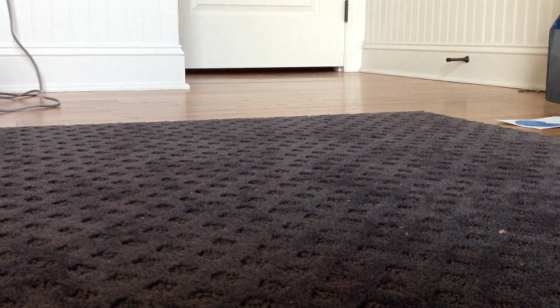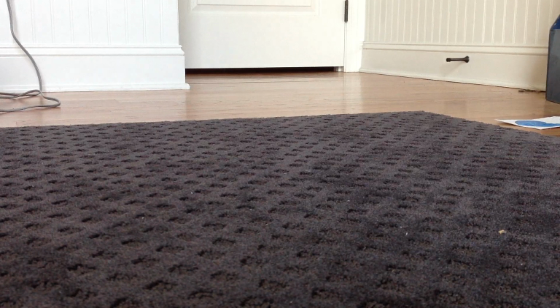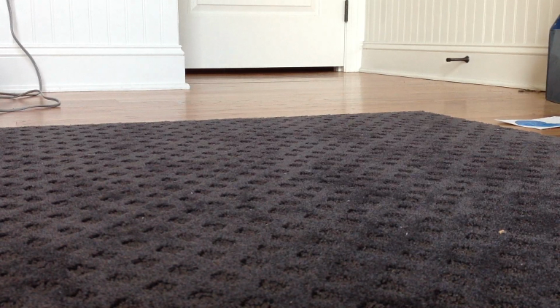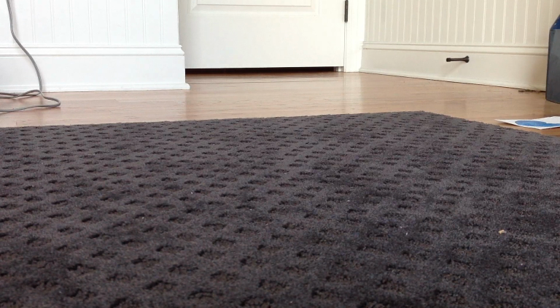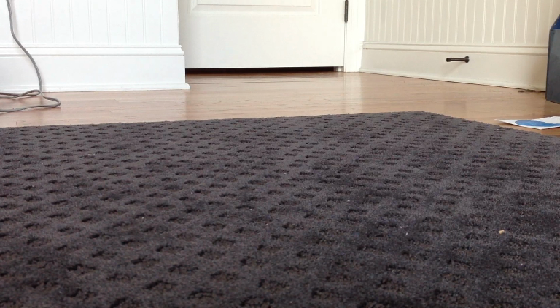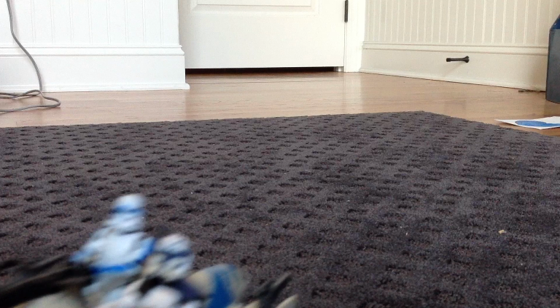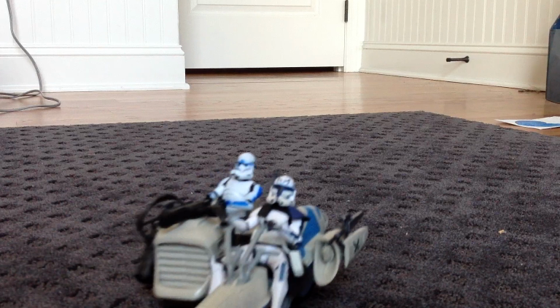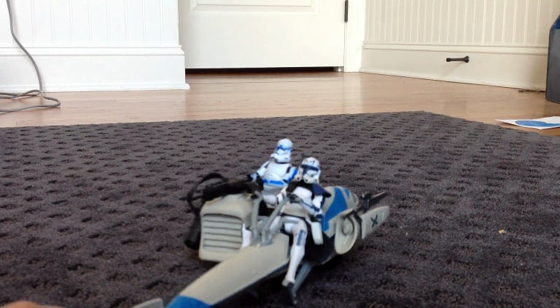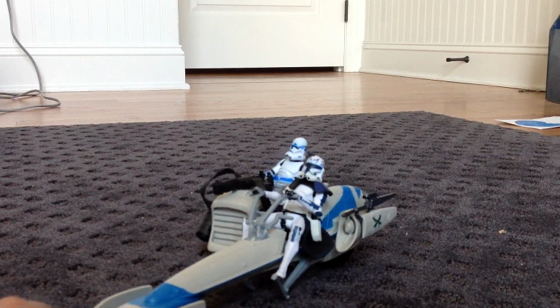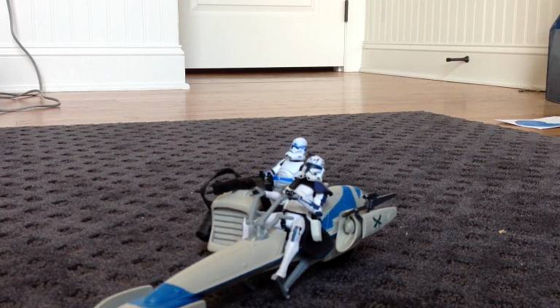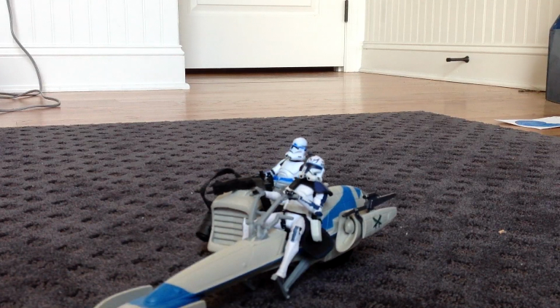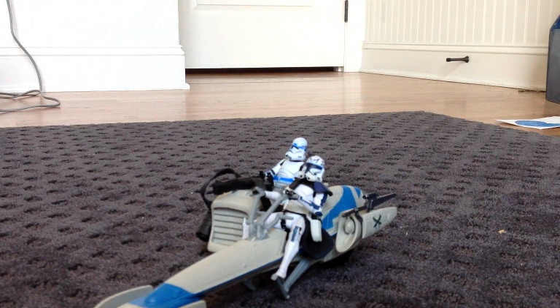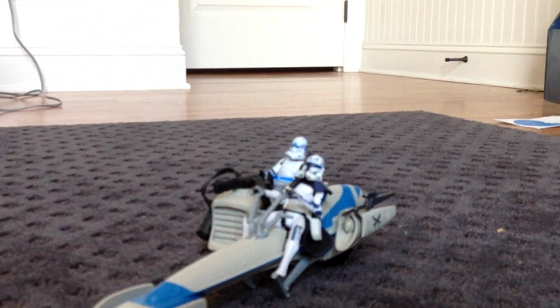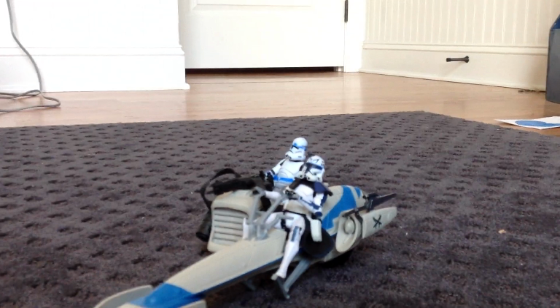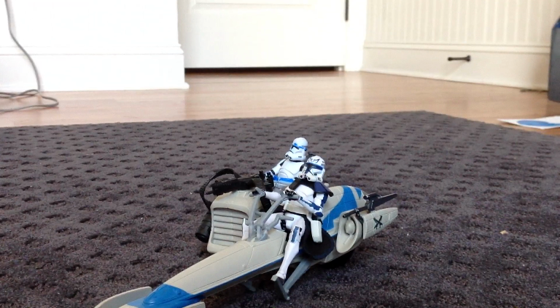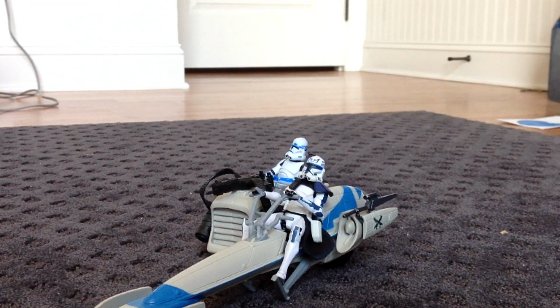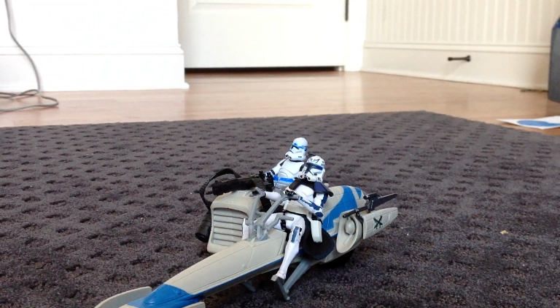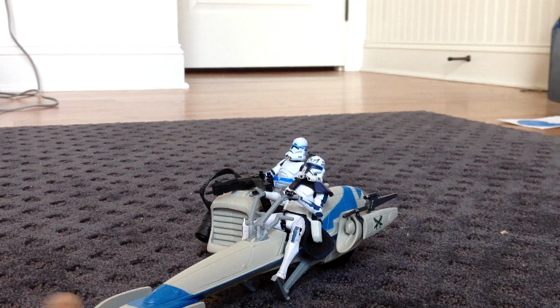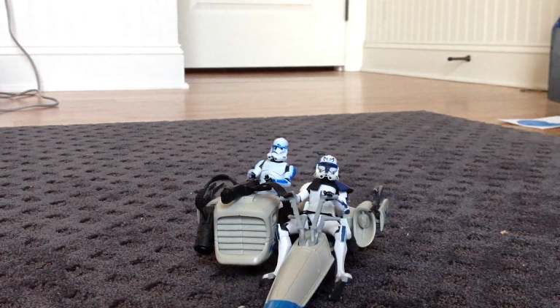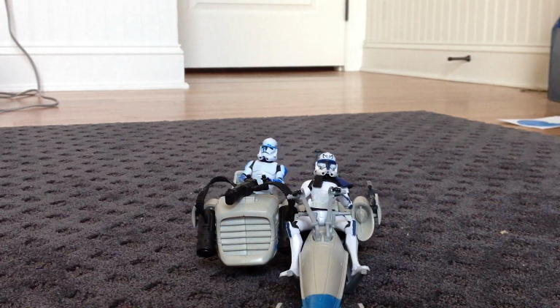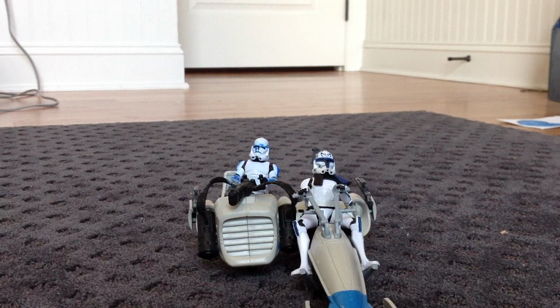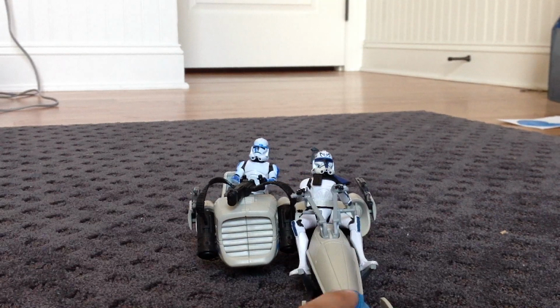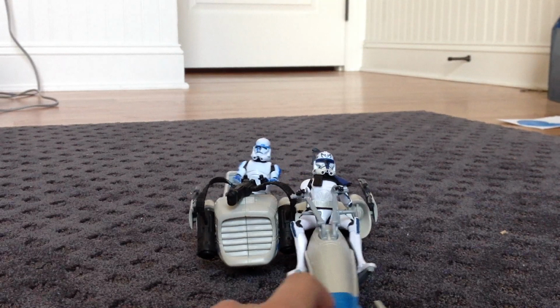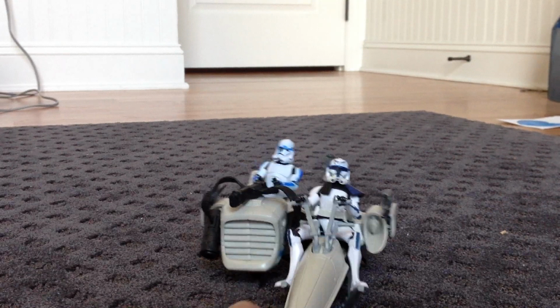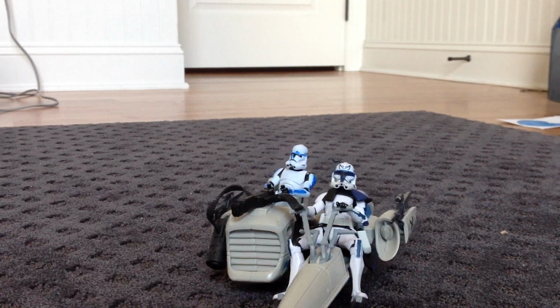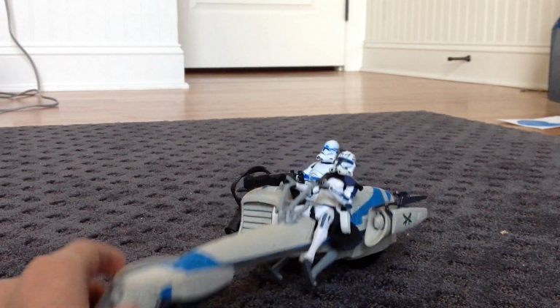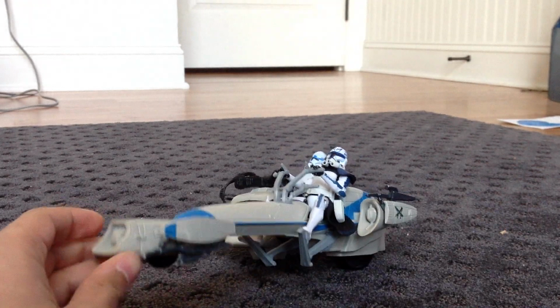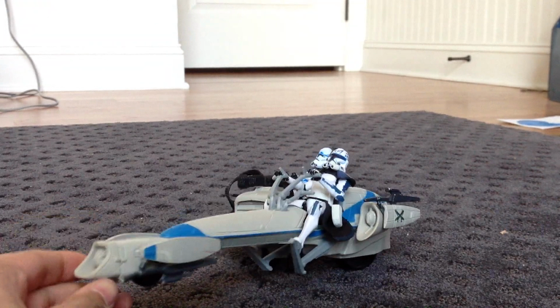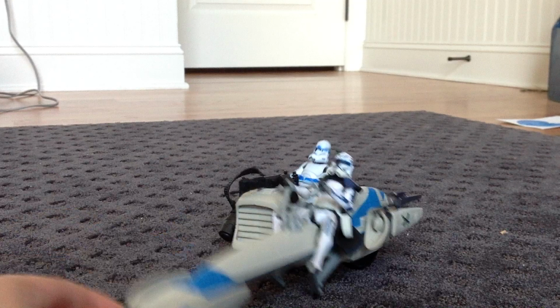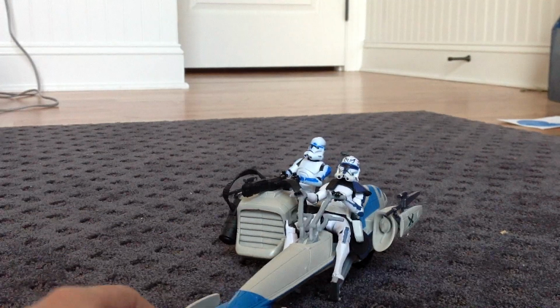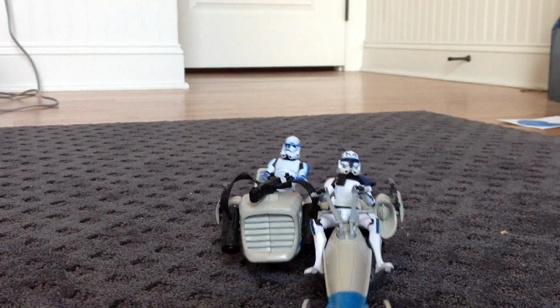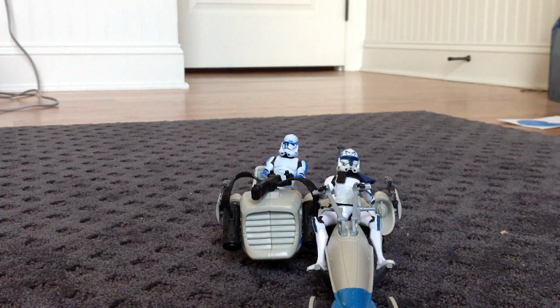Today I am reviewing the Star Wars The Clone Wars Blue Bark Speeder Bike. The two figures on it are not included — I just thought it would make the review better if I had figures on it.